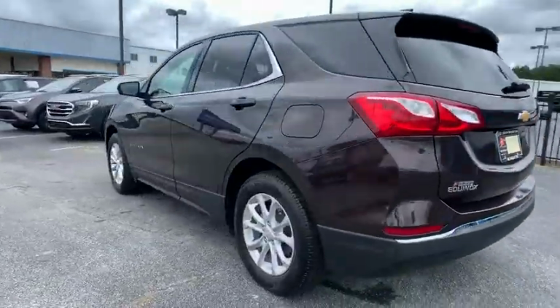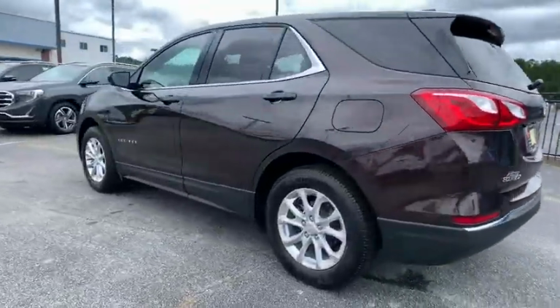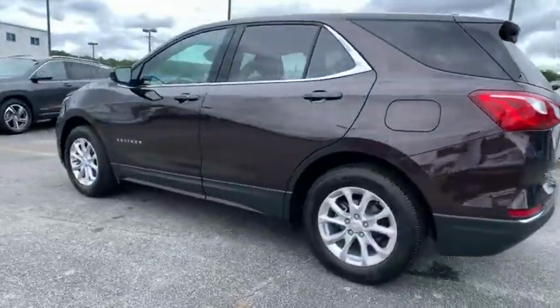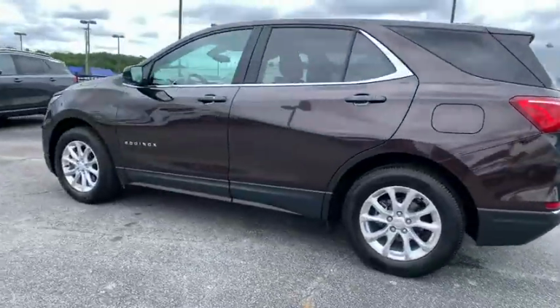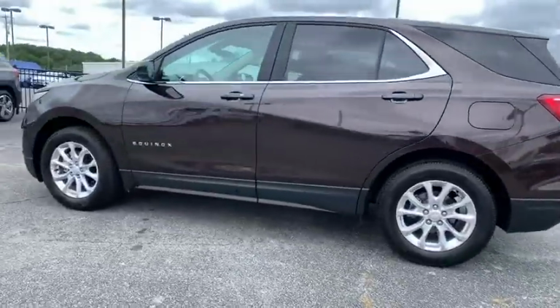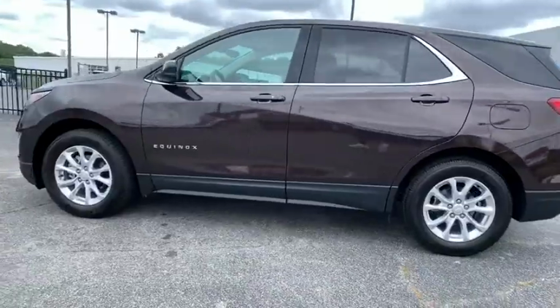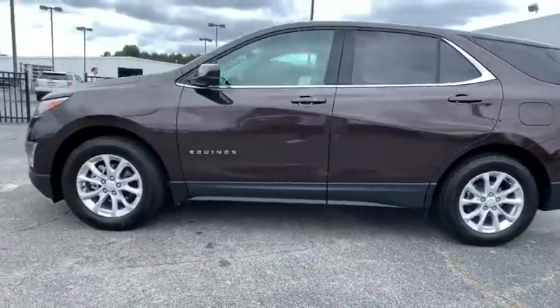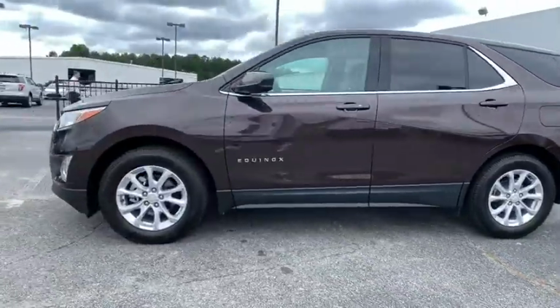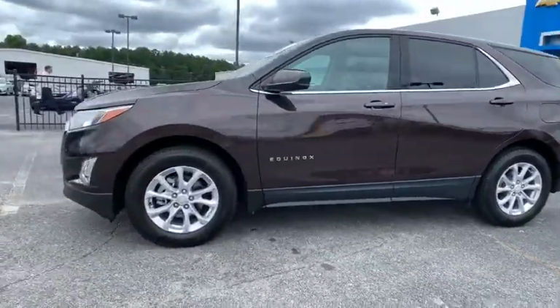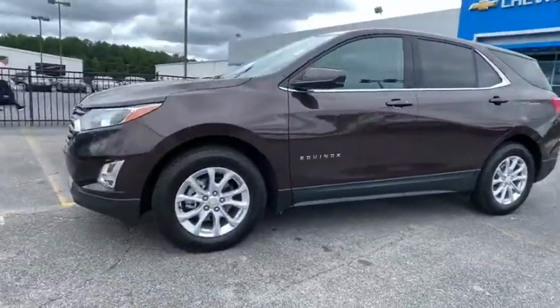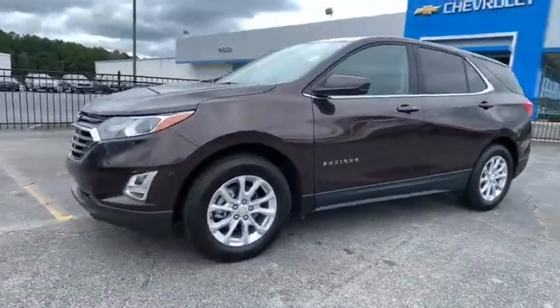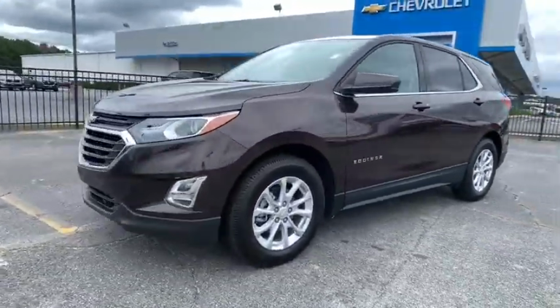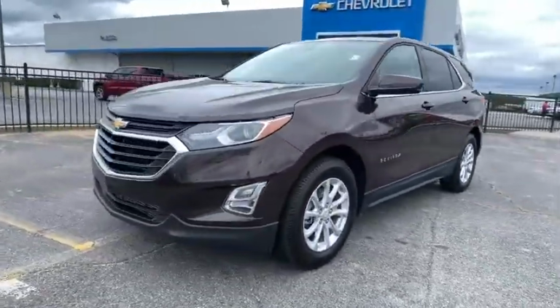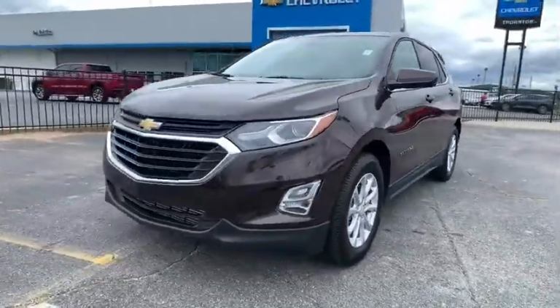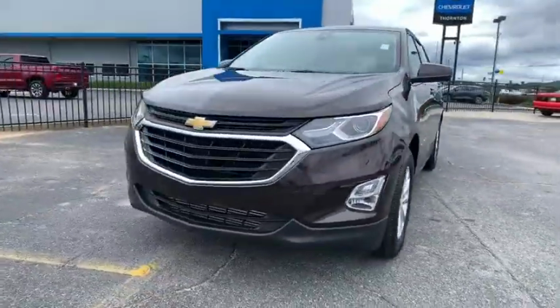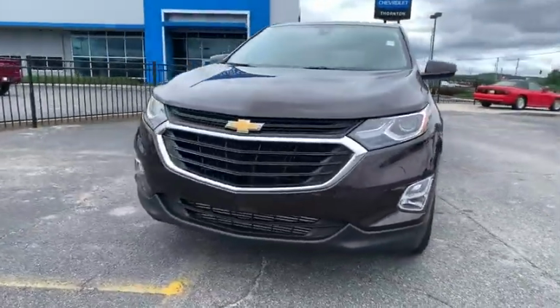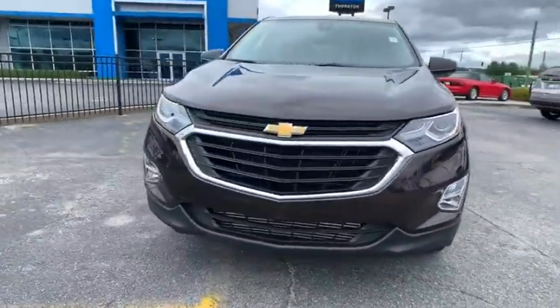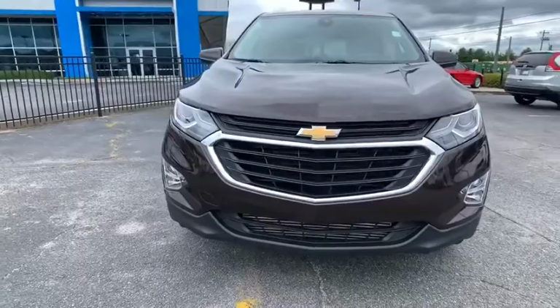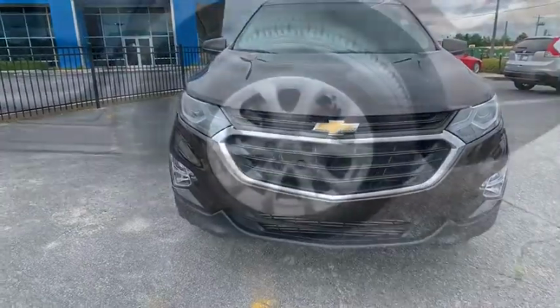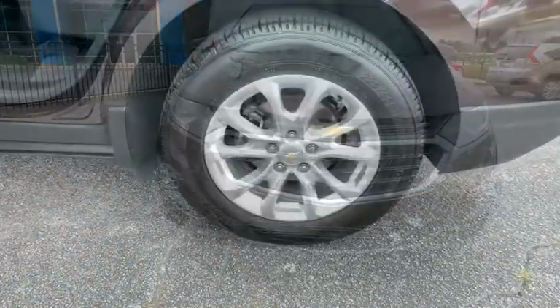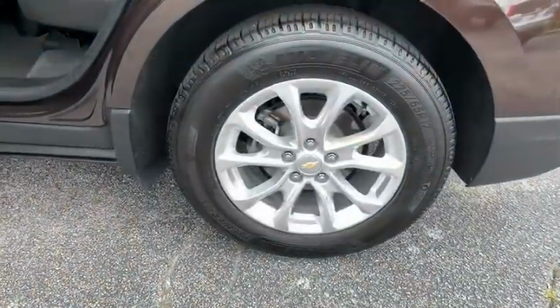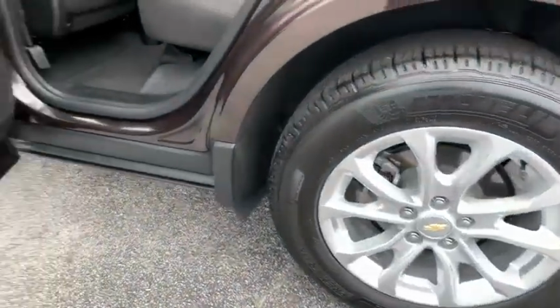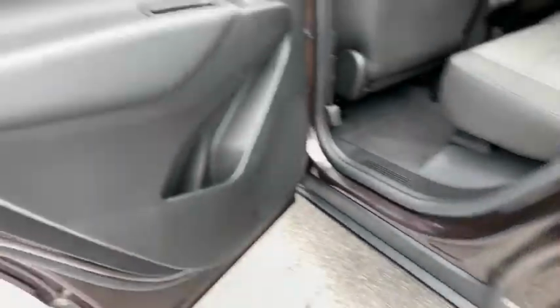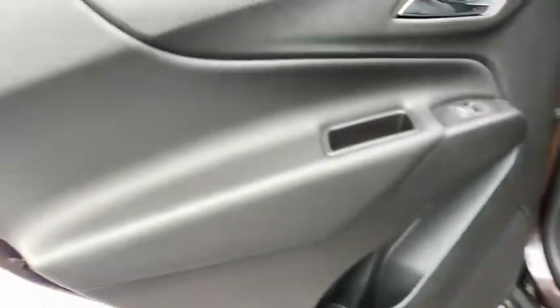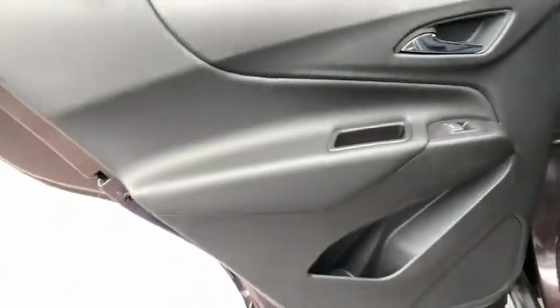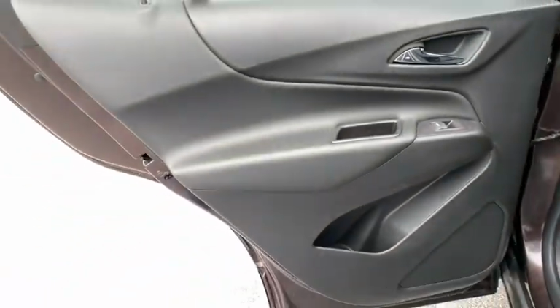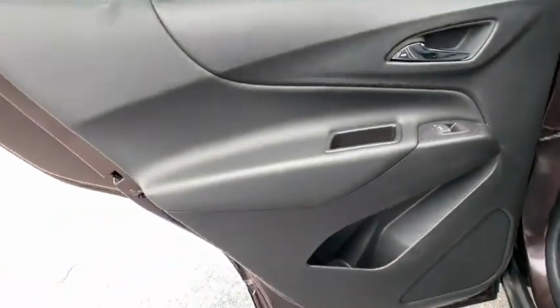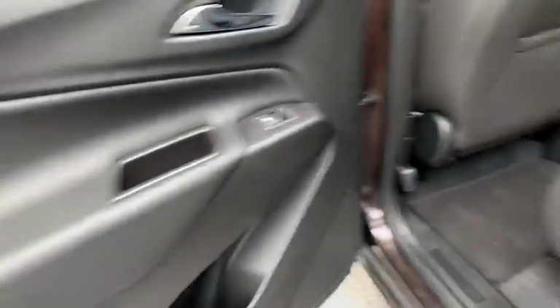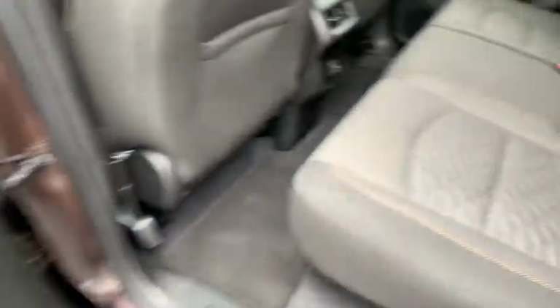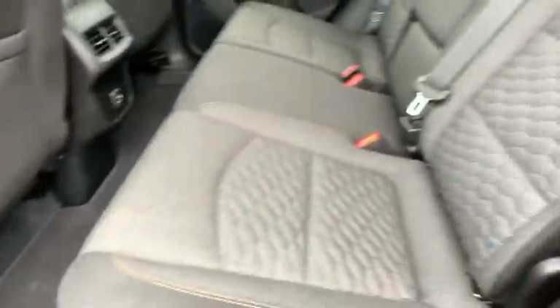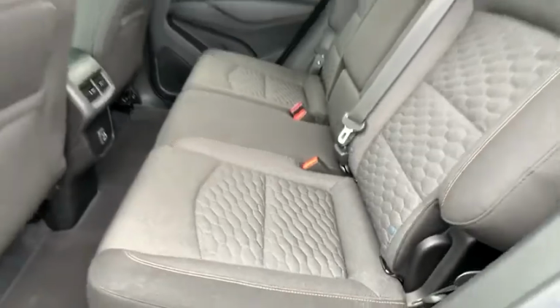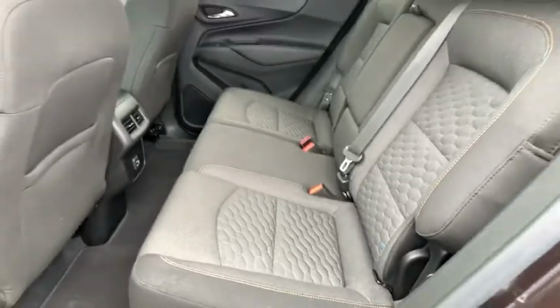Traction control, dual airbags, power steering, alloy wheels, four-wheel disc brakes, rear window defroster, power windows, compass, security system, trip computer, electronic stability control, tachometer.